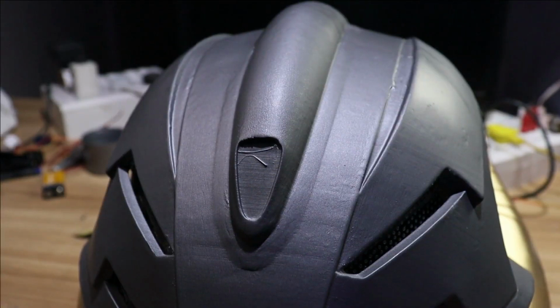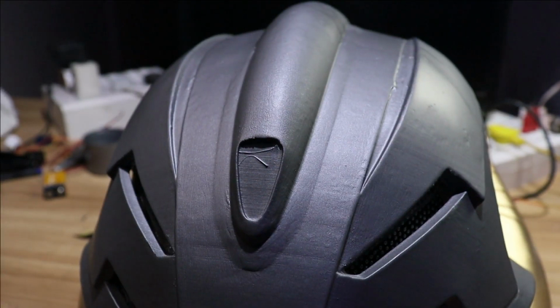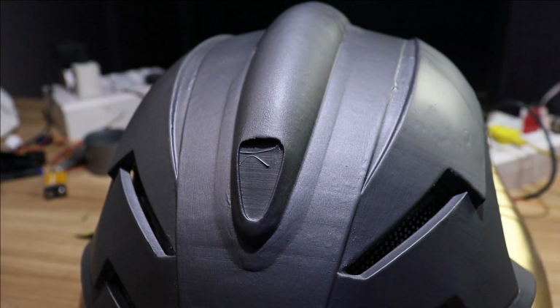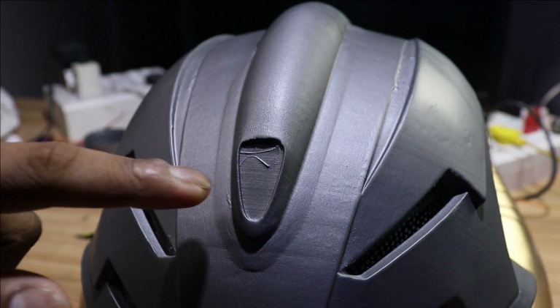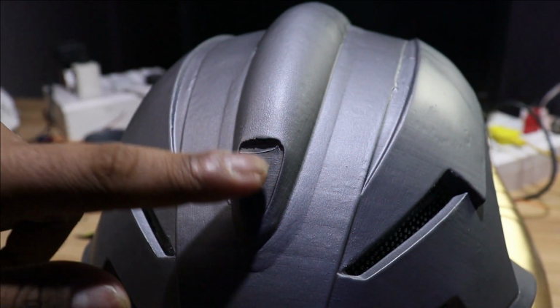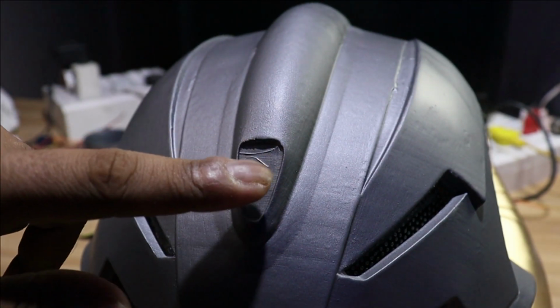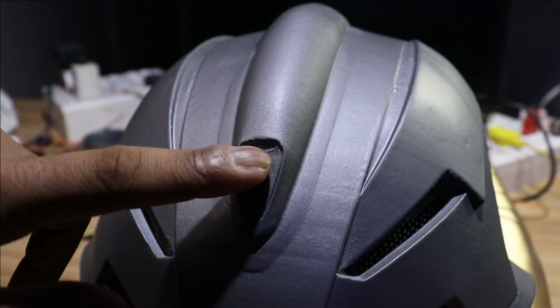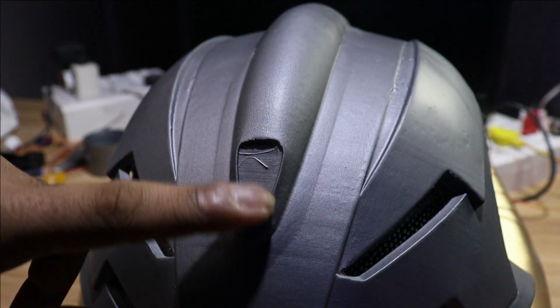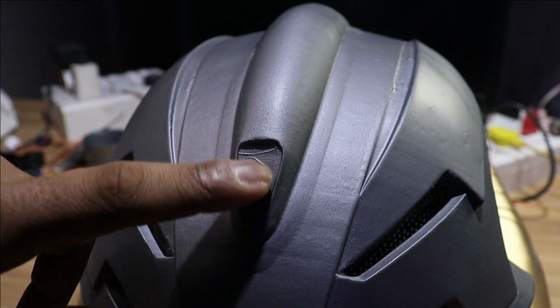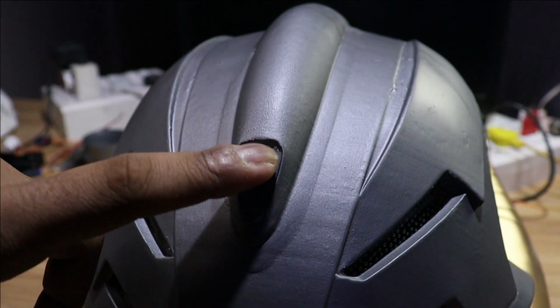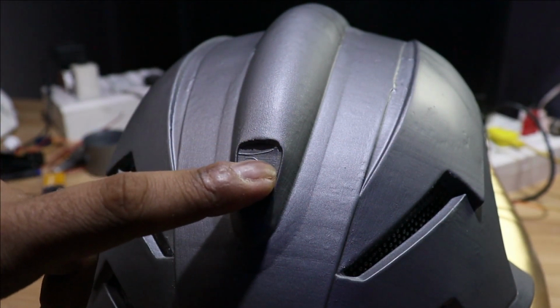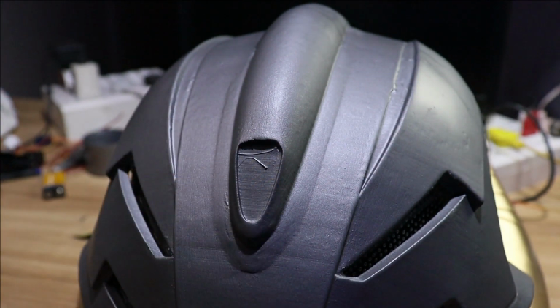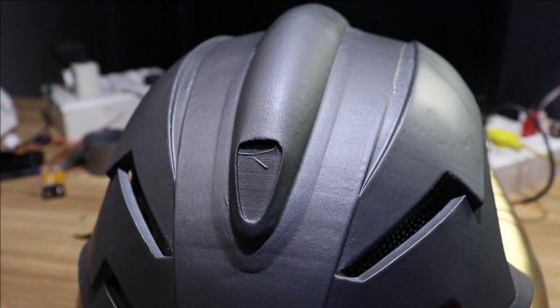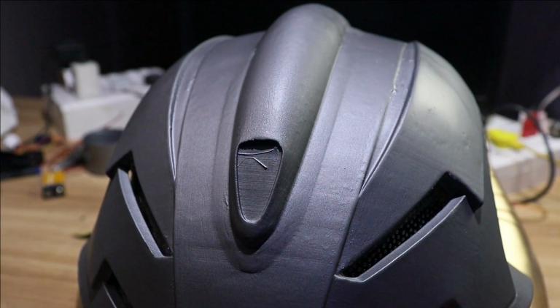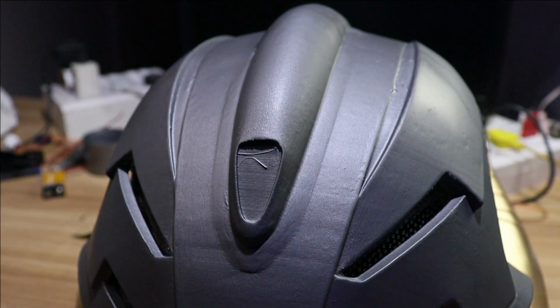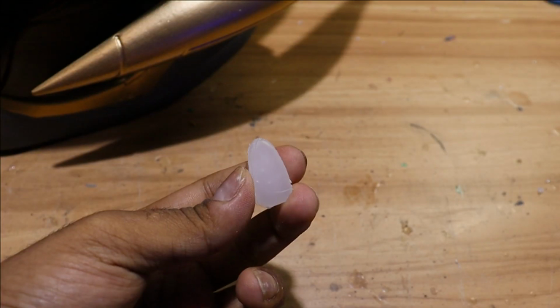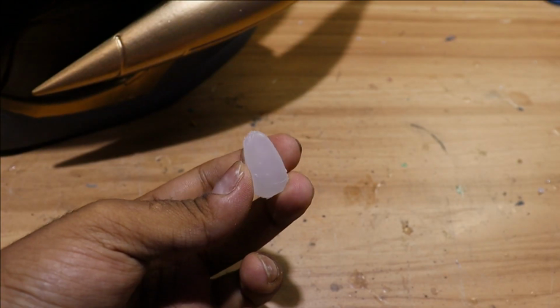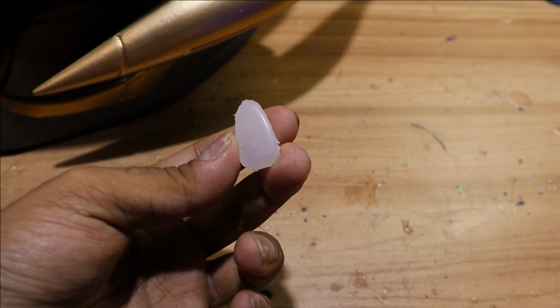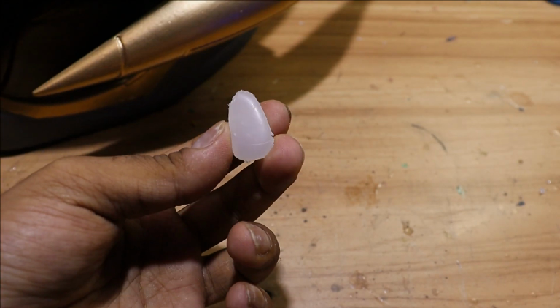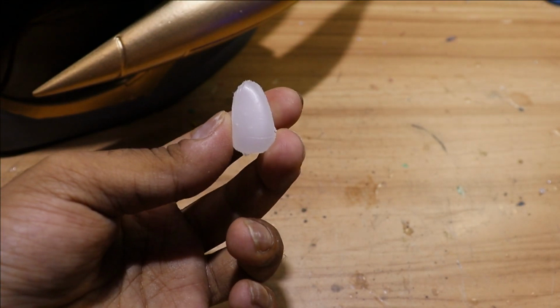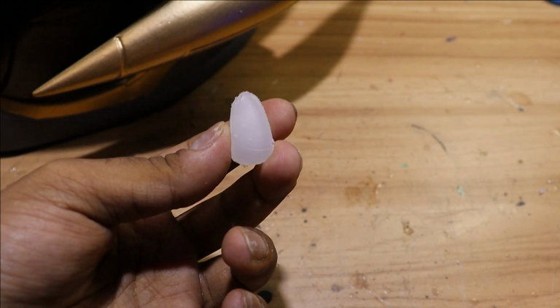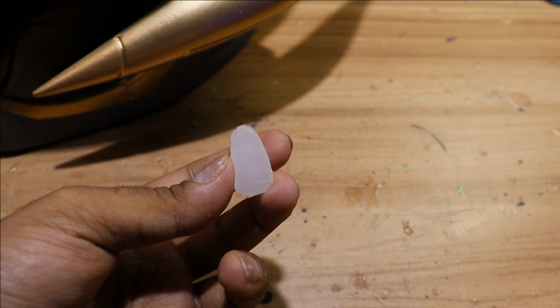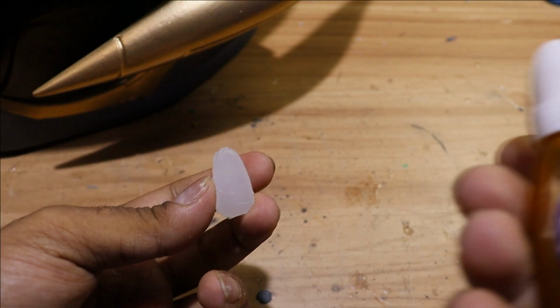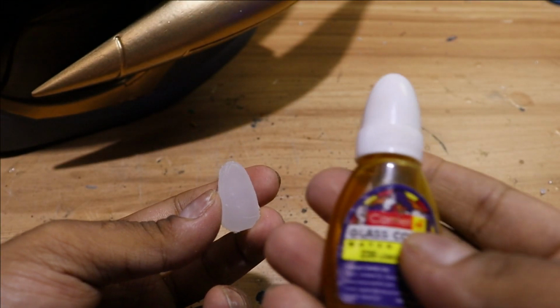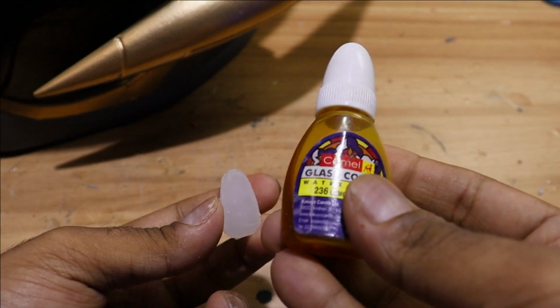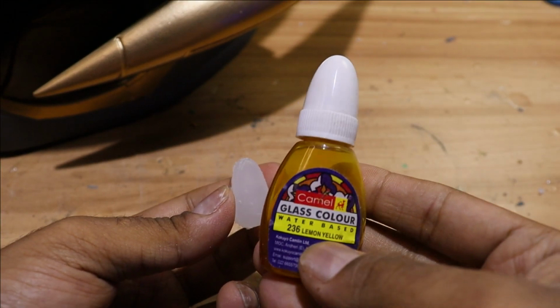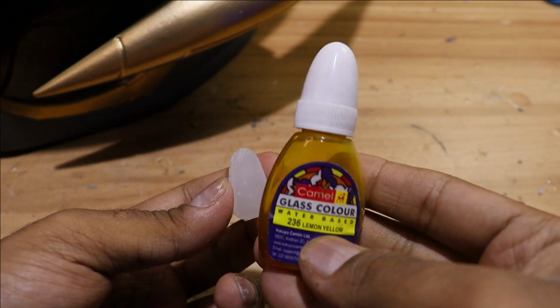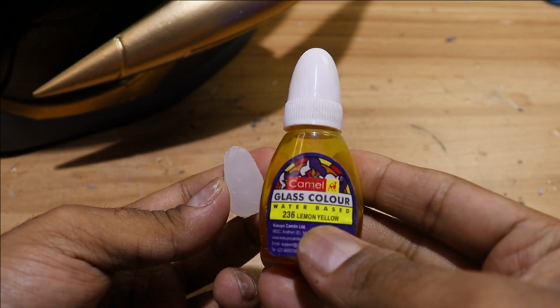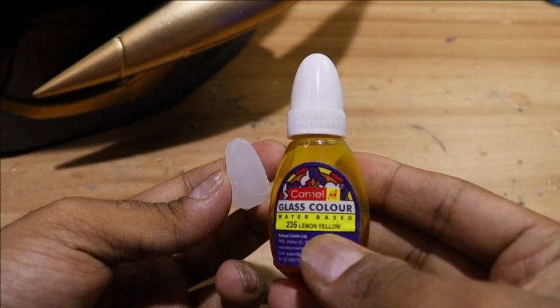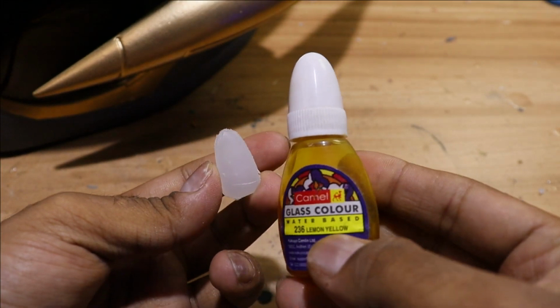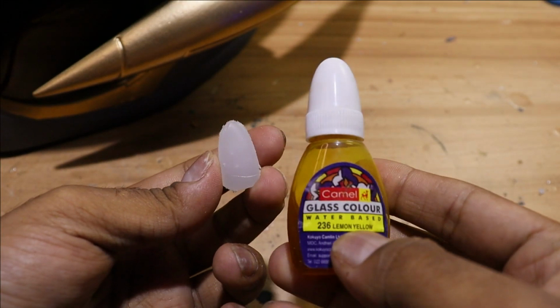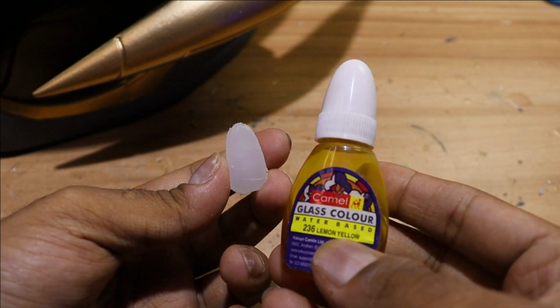For the mind stone, I just poured some hot glue and after it dried I gave it the shape of the mind stone. We are going to apply yellow glass color on it and let it dry for at least two to three hours.